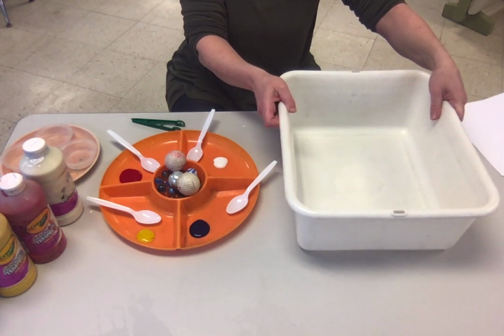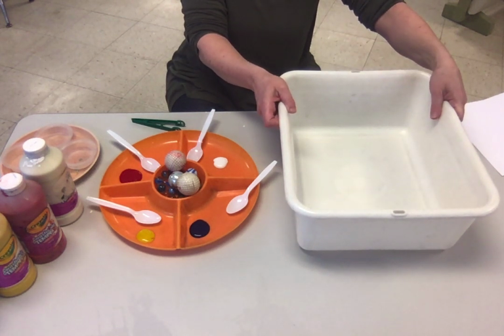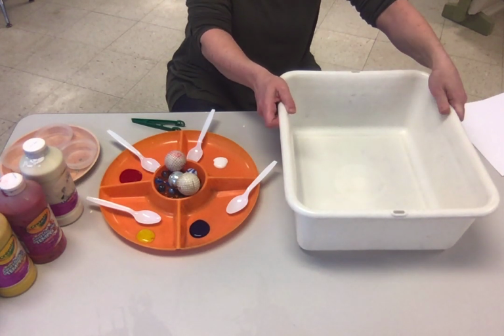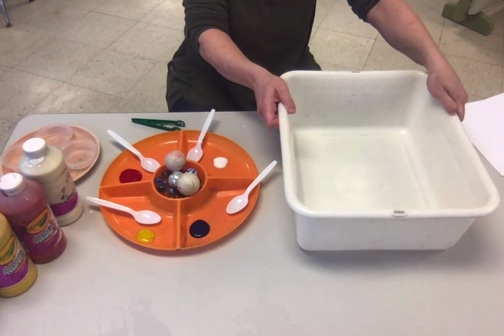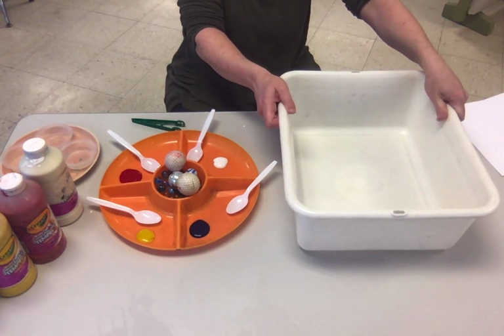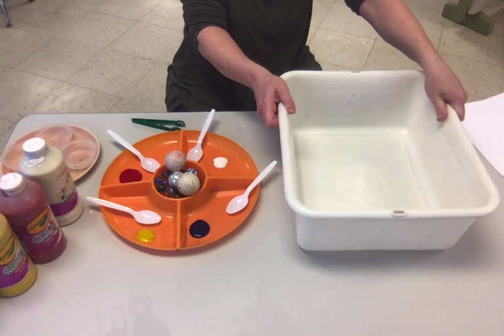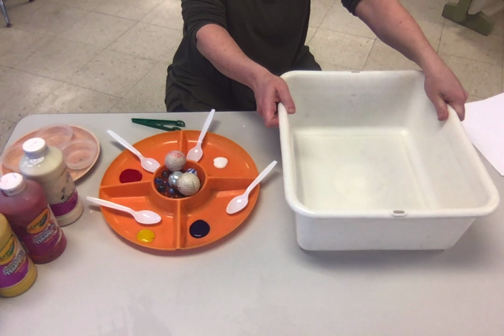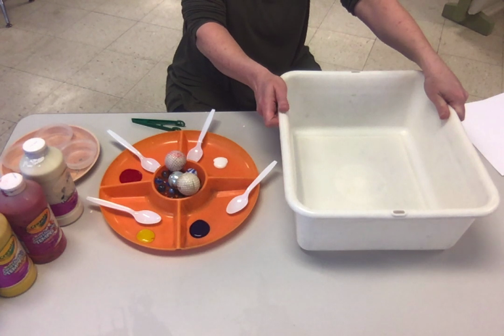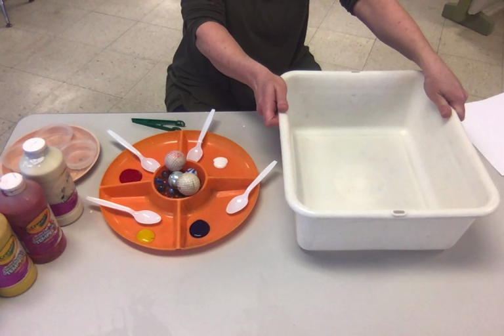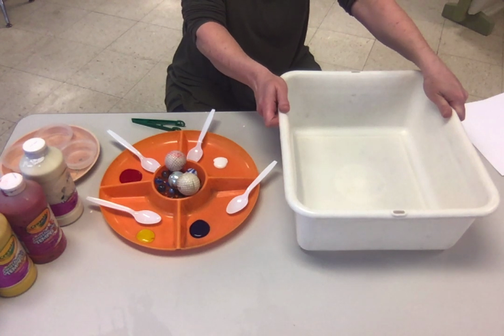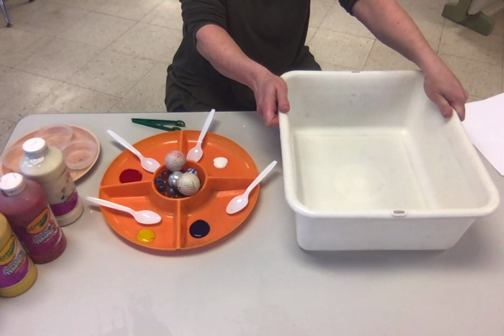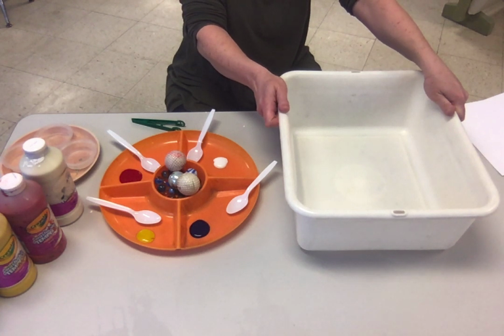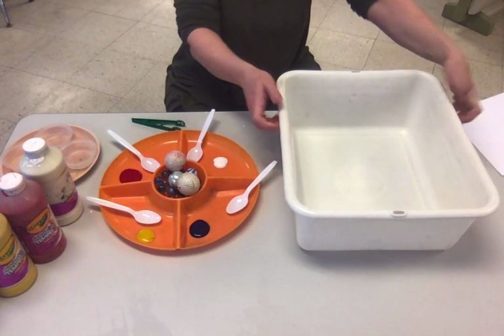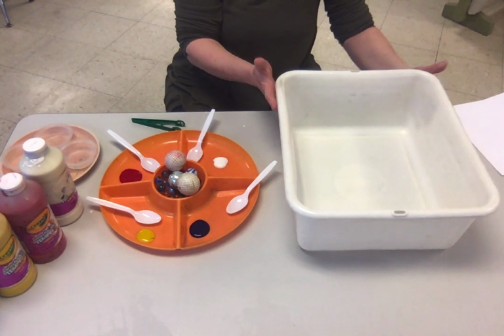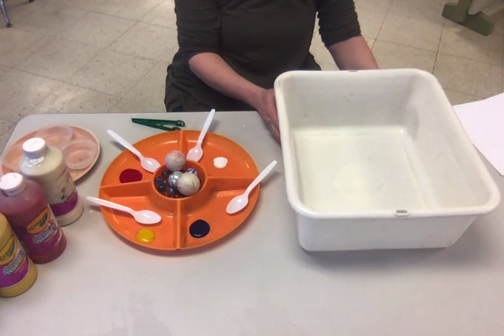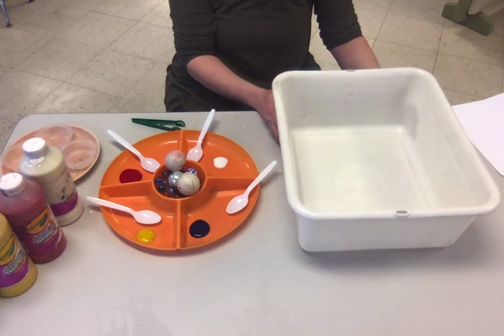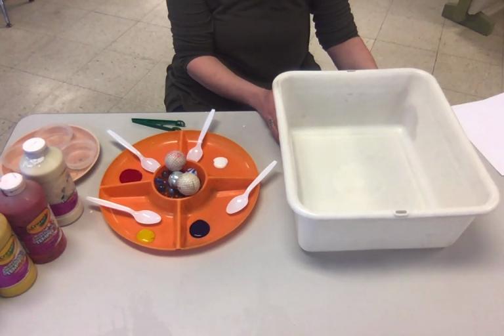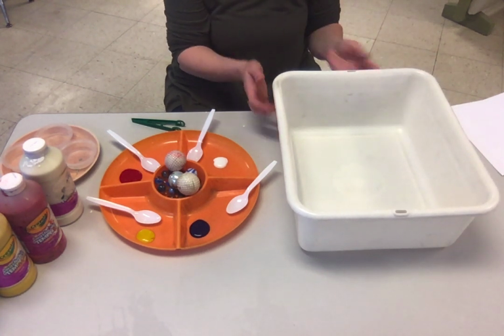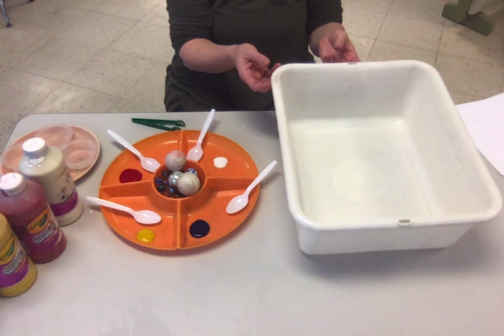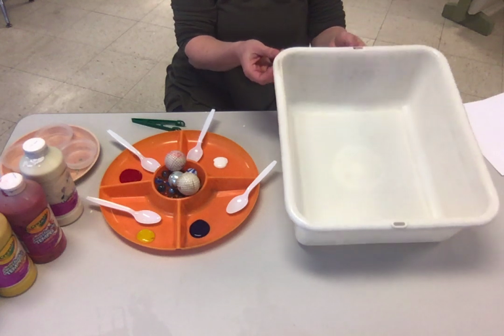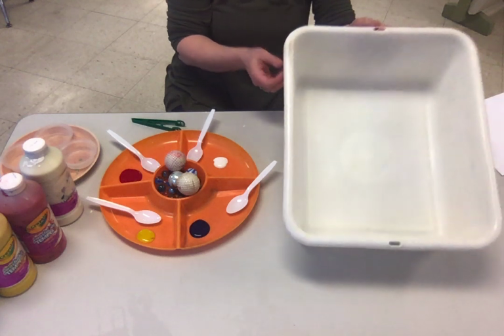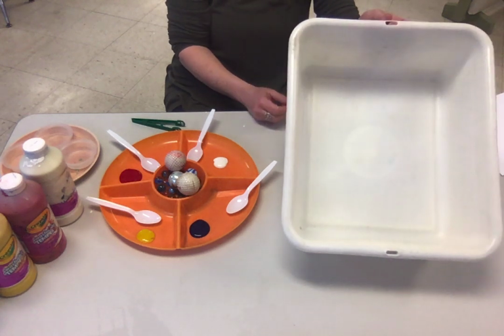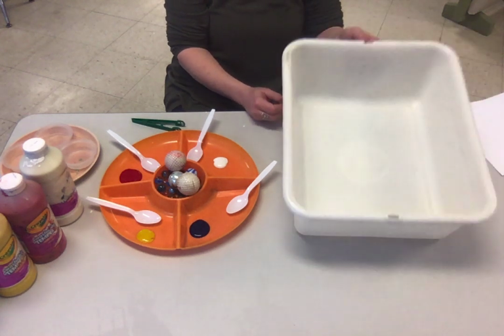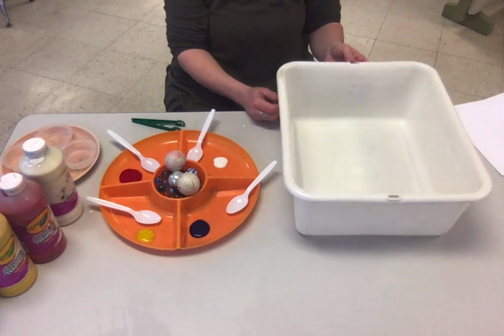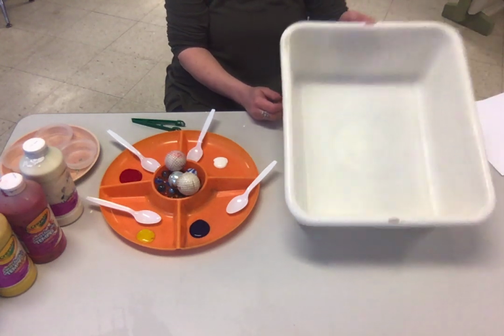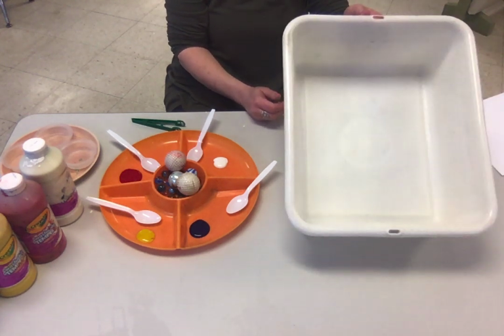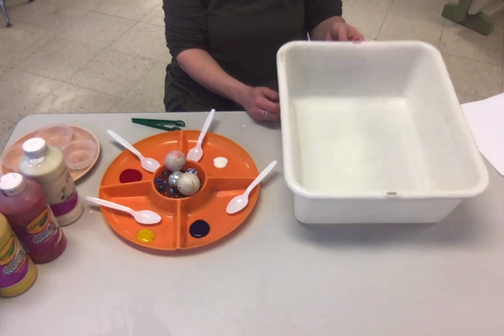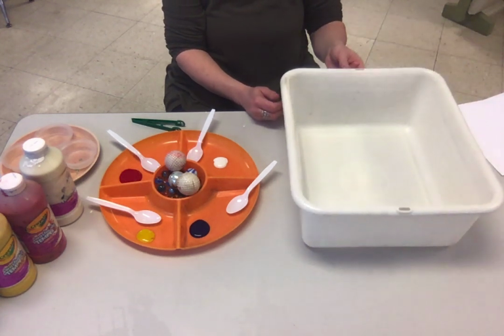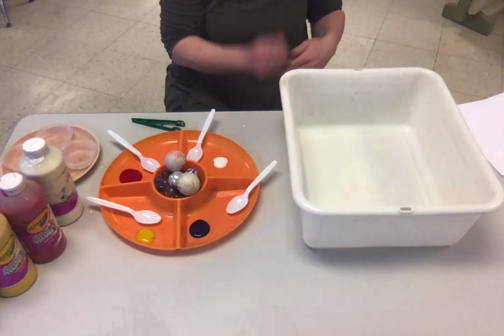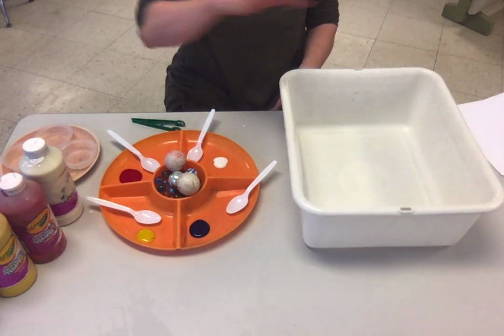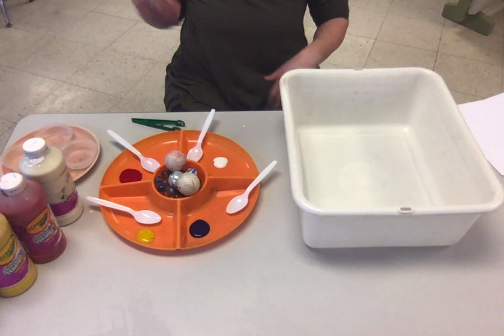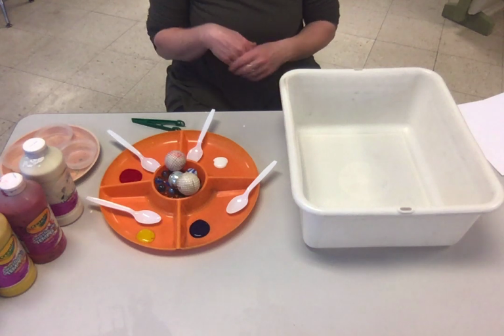If you have older kids — six, seven, eight, nine — you can probably go shallower, but for the younger kiddos it's better to have a big bucket if you don't want everything going everywhere.